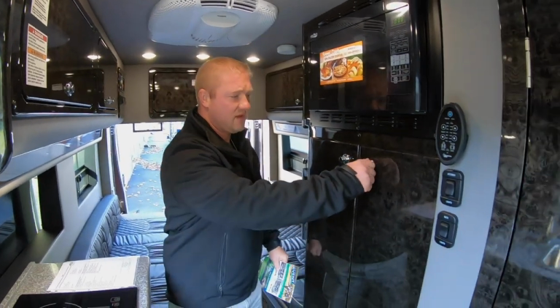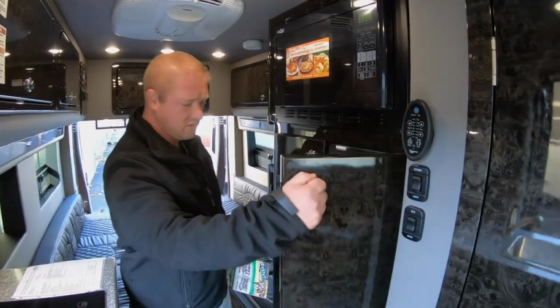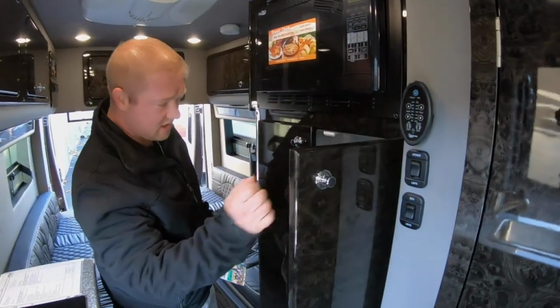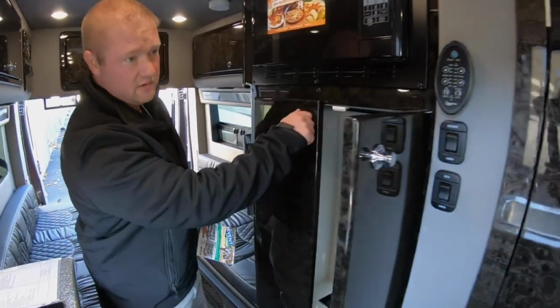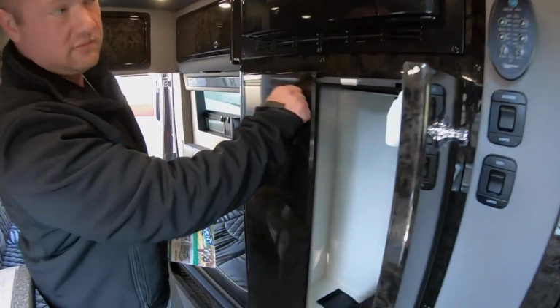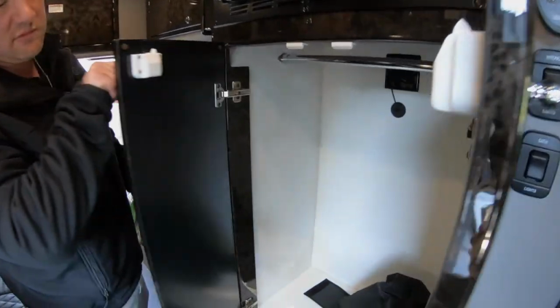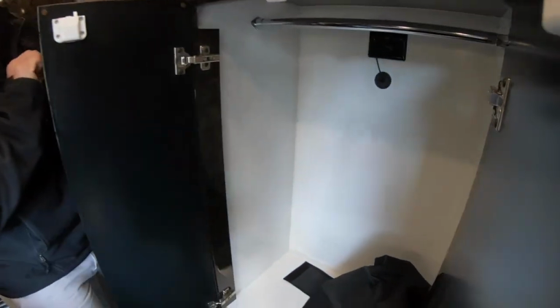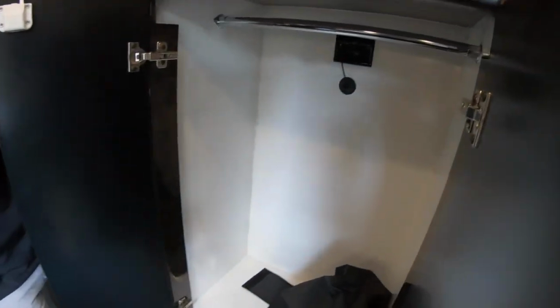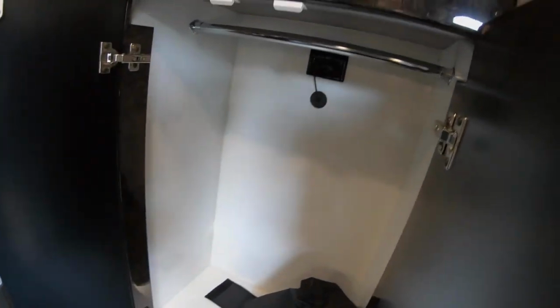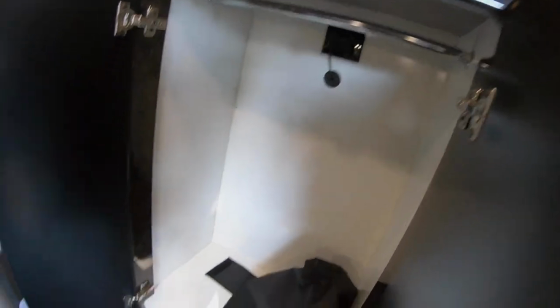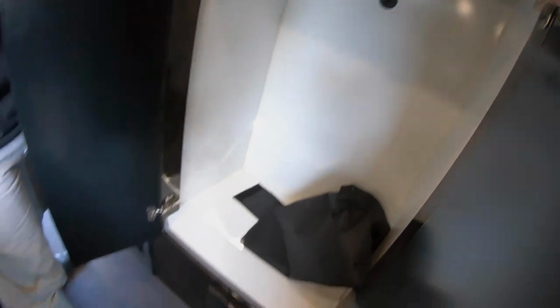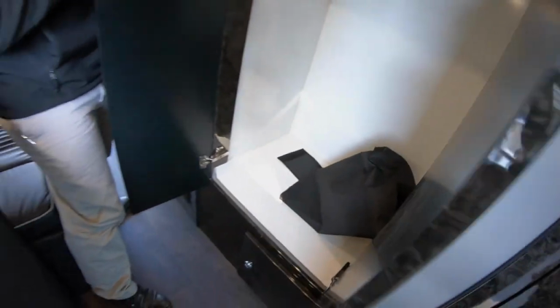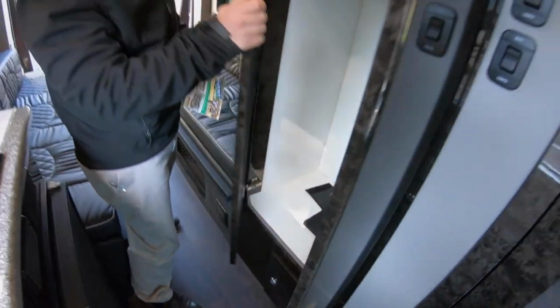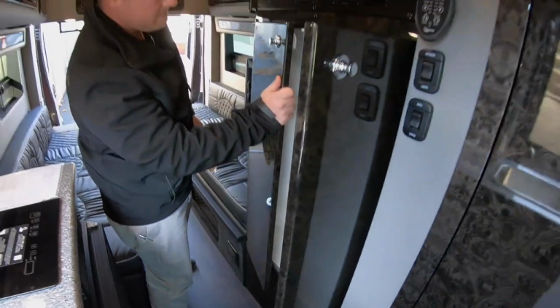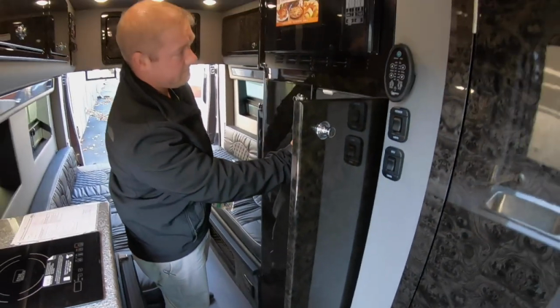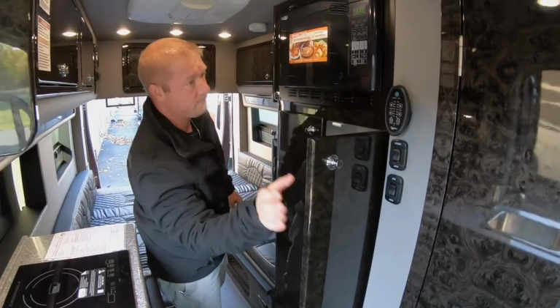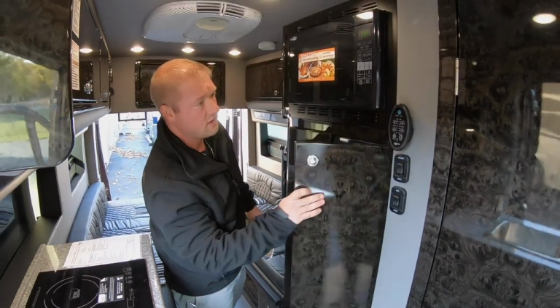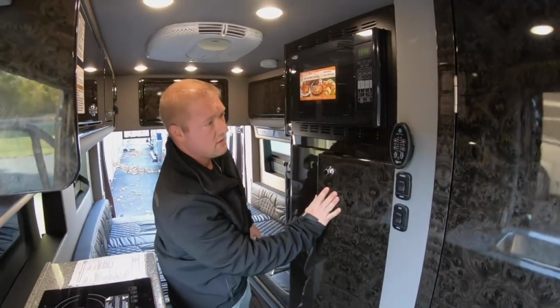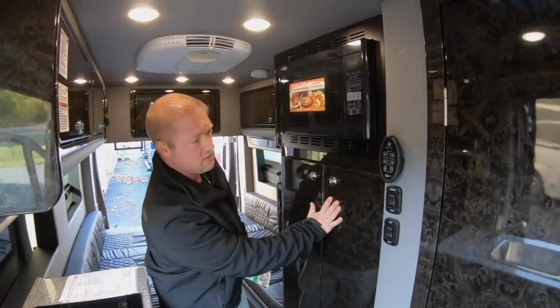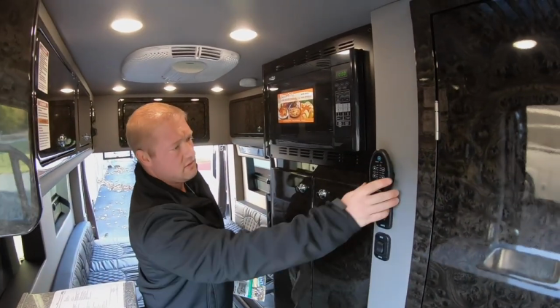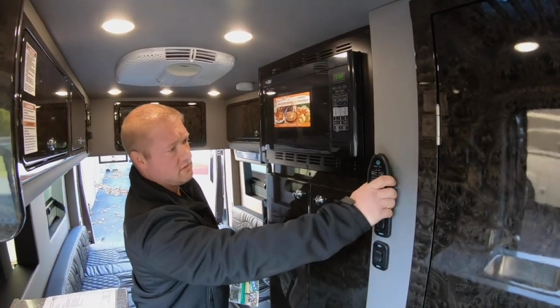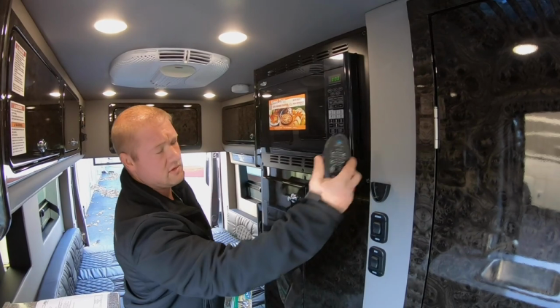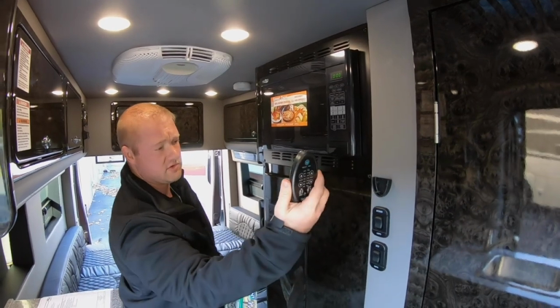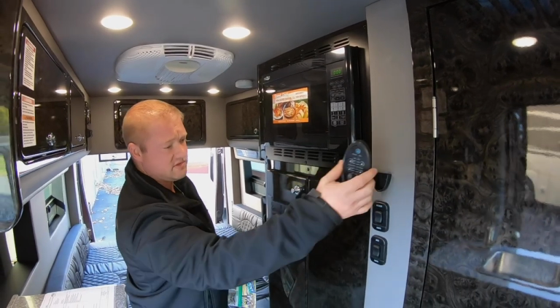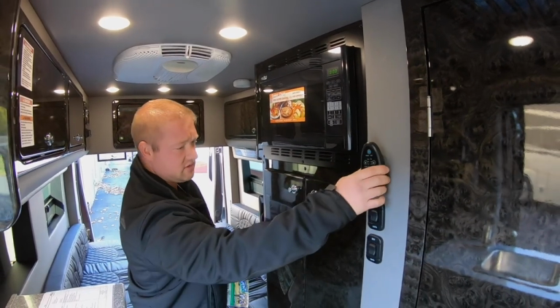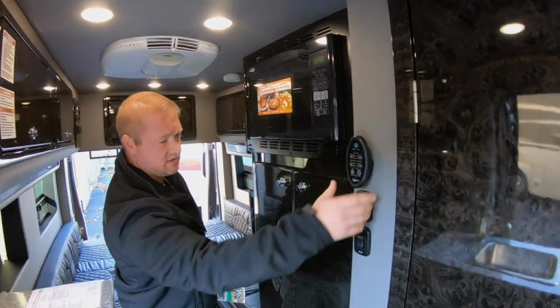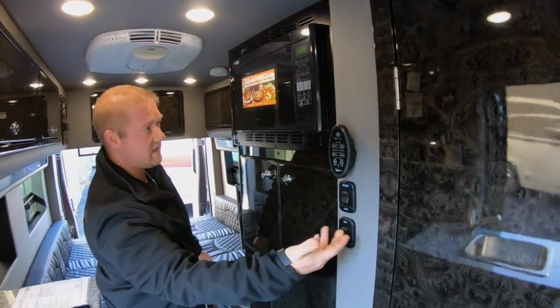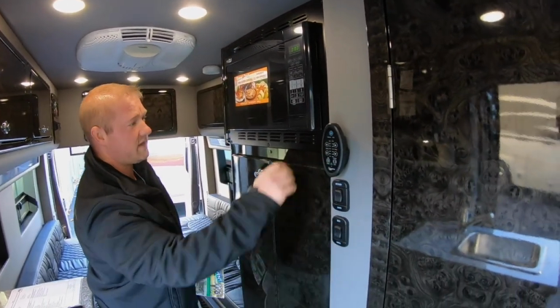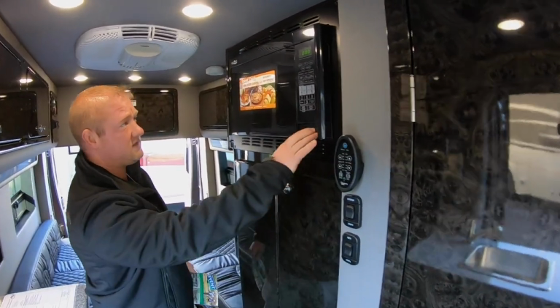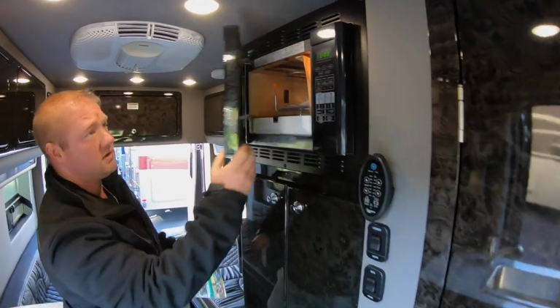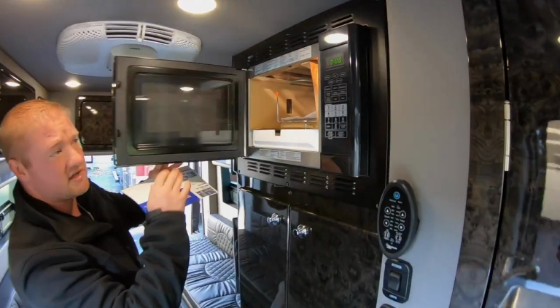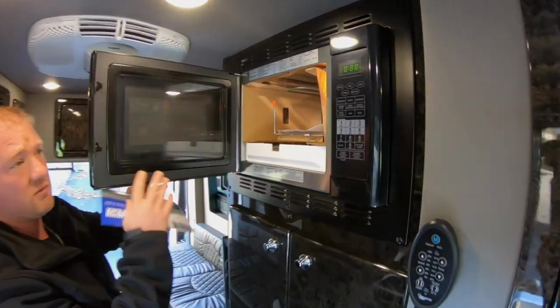You have some storage inside of here. You have your controls, interior lights, your bath lights, and a nice microwave.